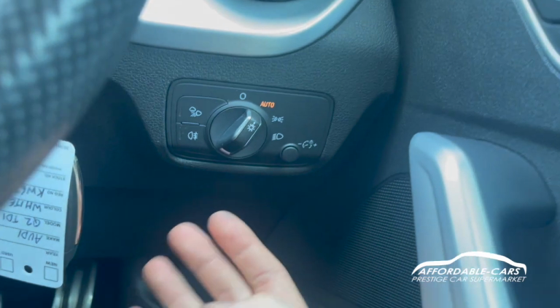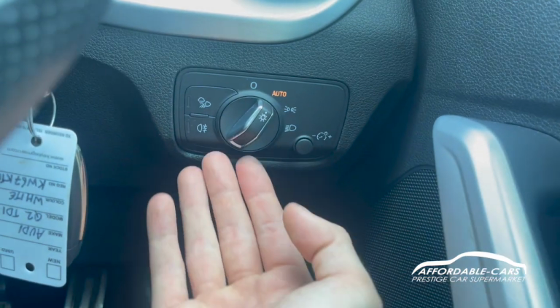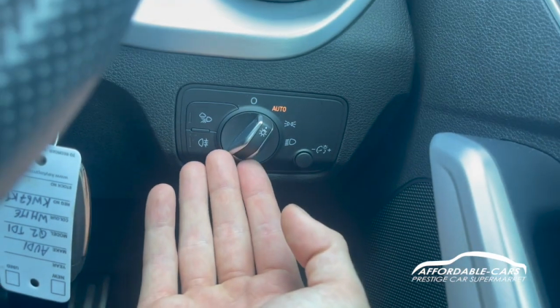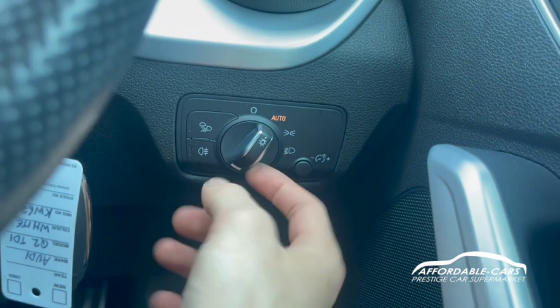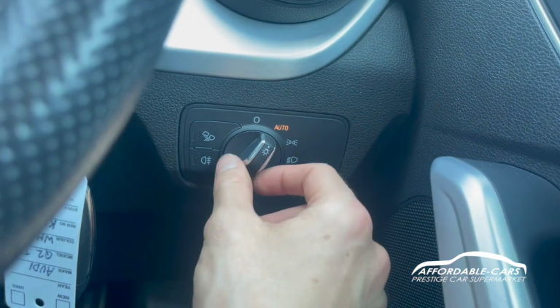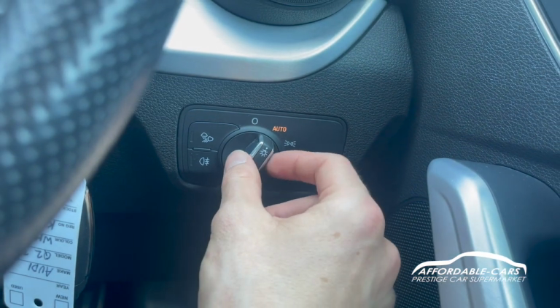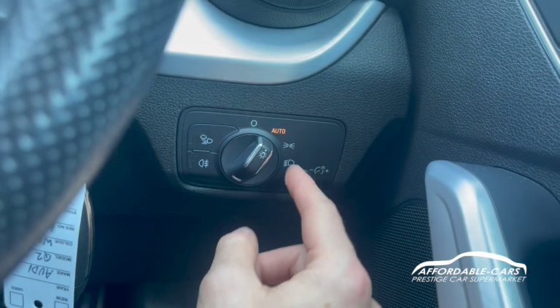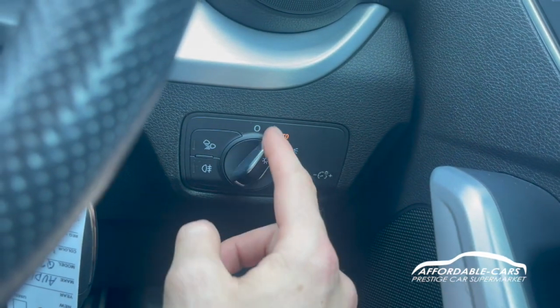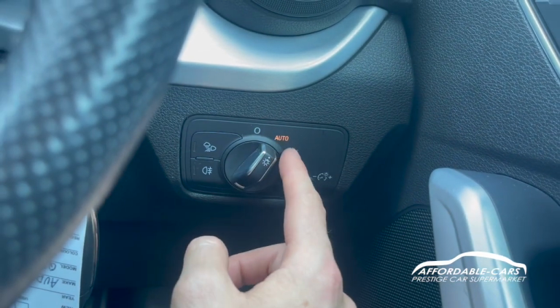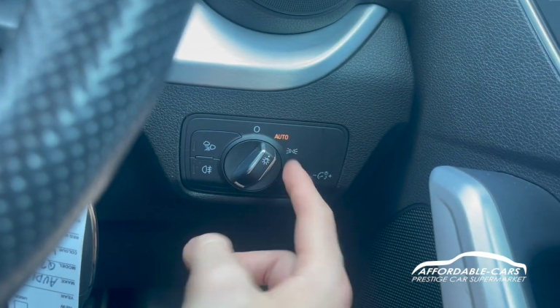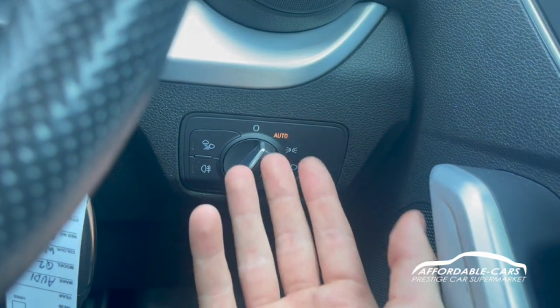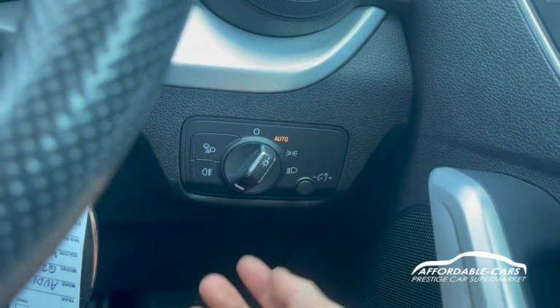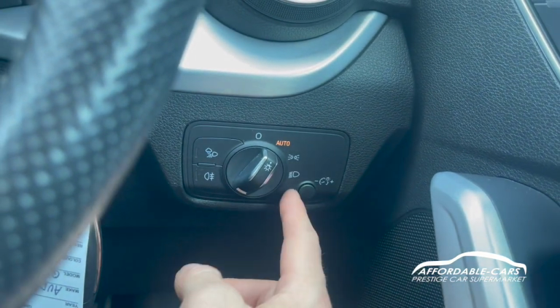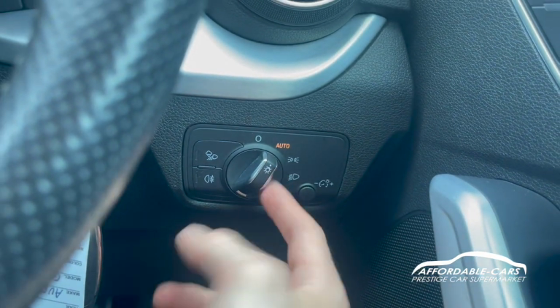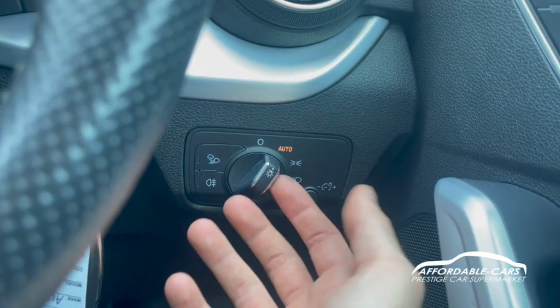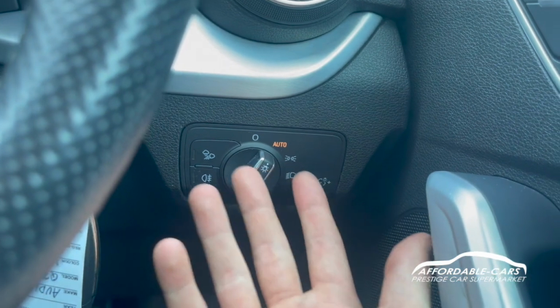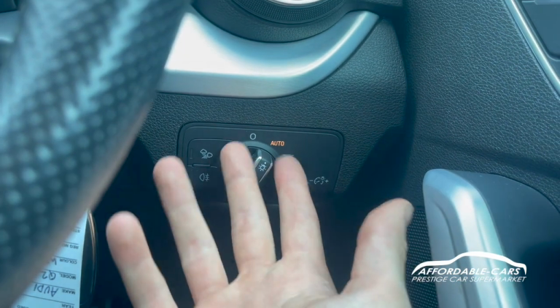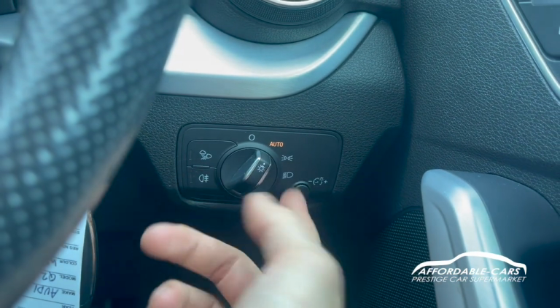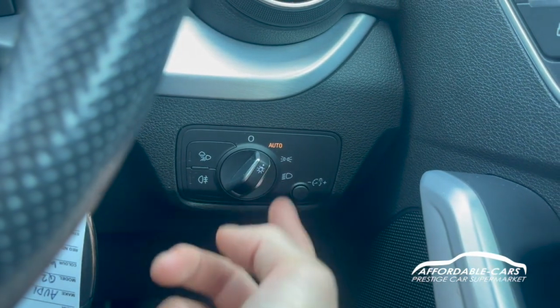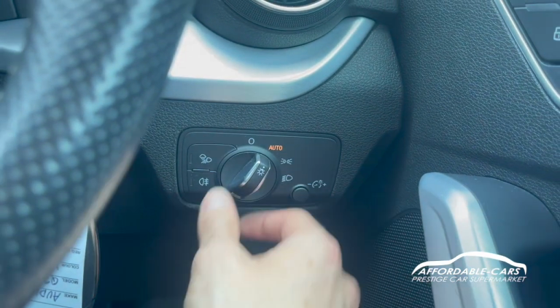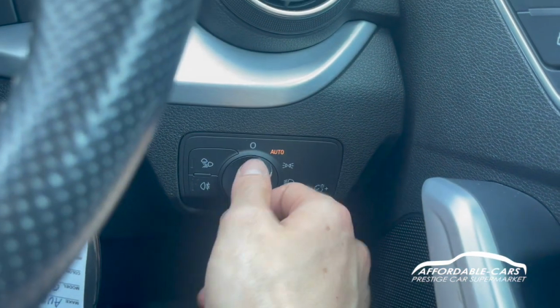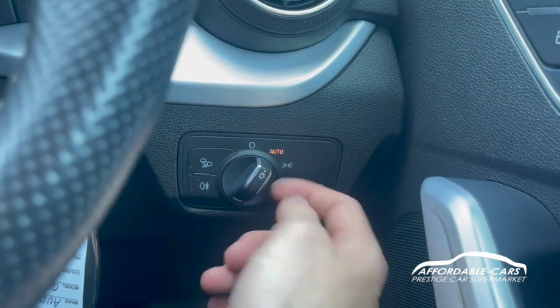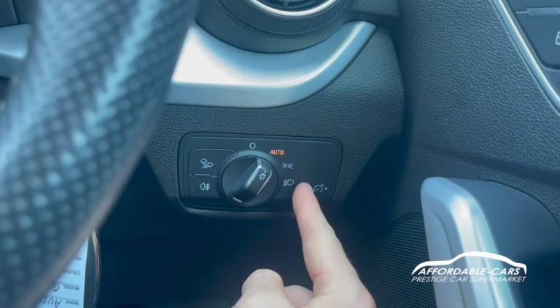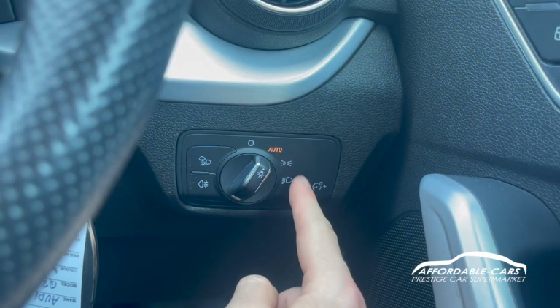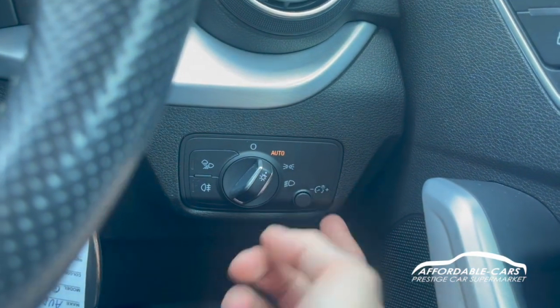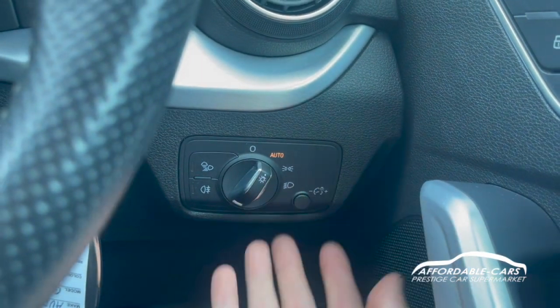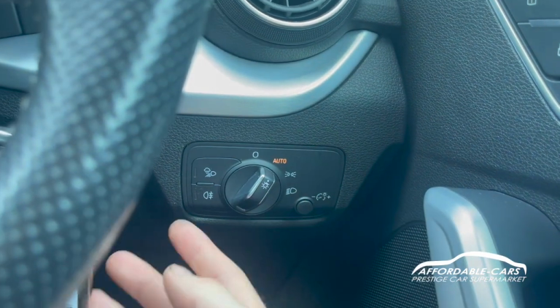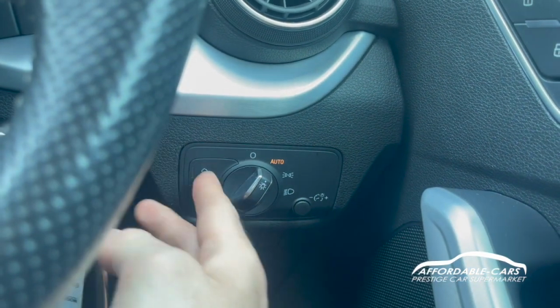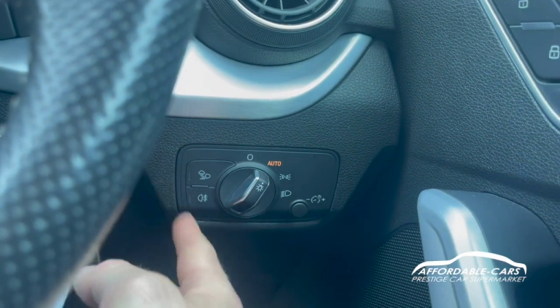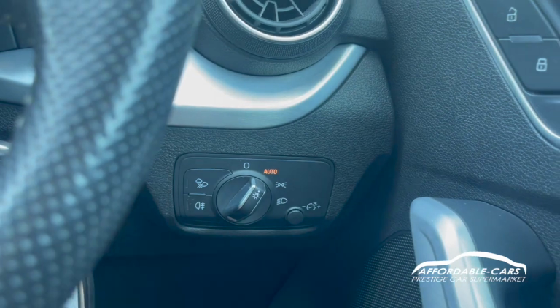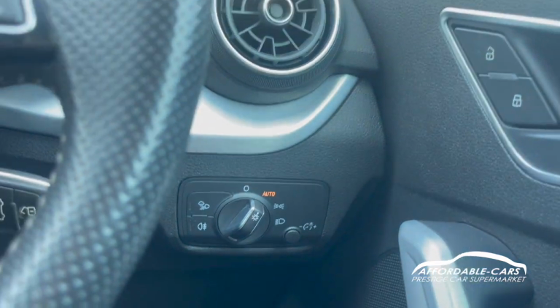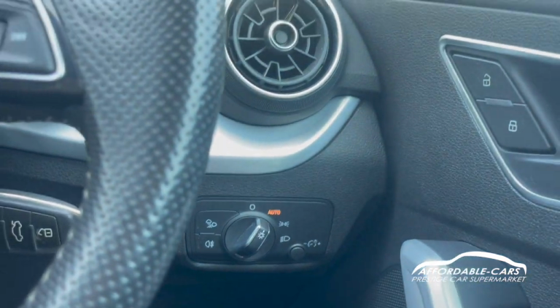If we go down to here, you have your automatic headlights. So at night time they'll turn on automatically, in daytime they'll turn off and just have your side lights on. Or you can manually select side lights, daytime running lights, and then your parking lights and fog lights.